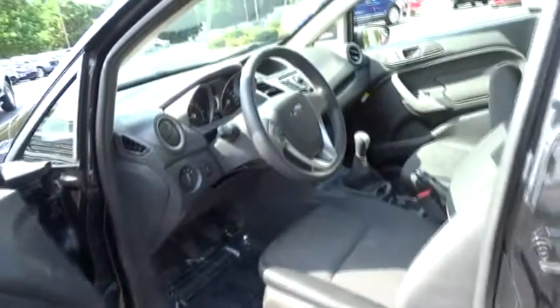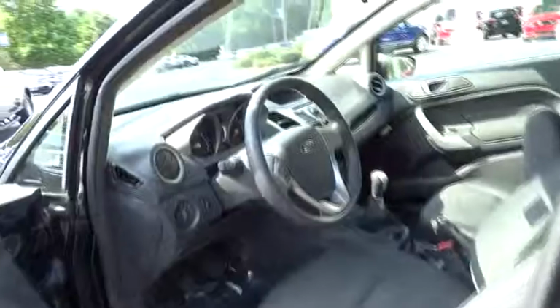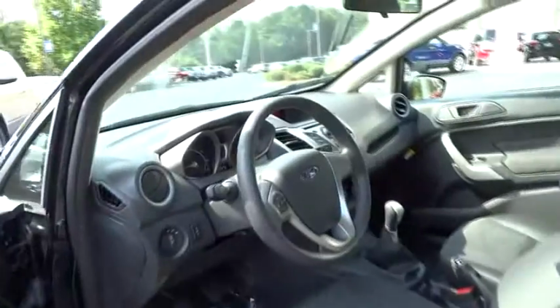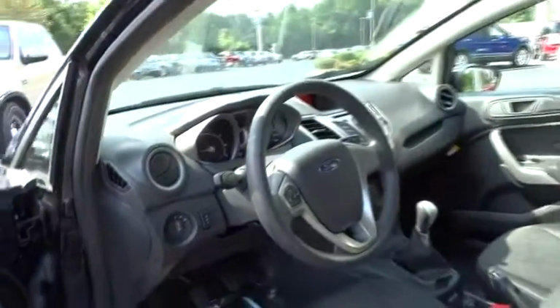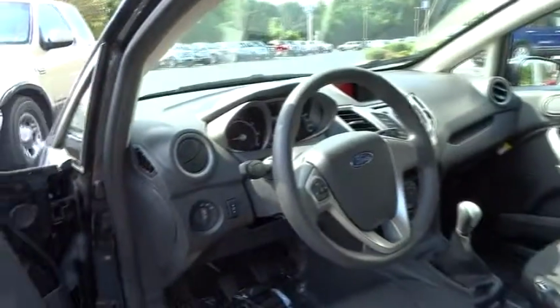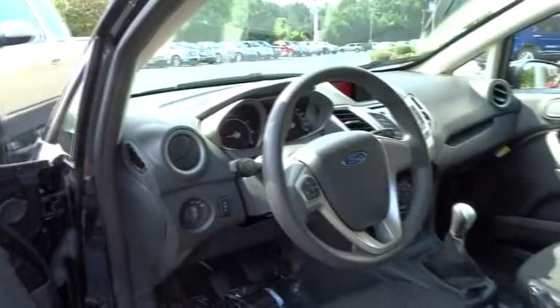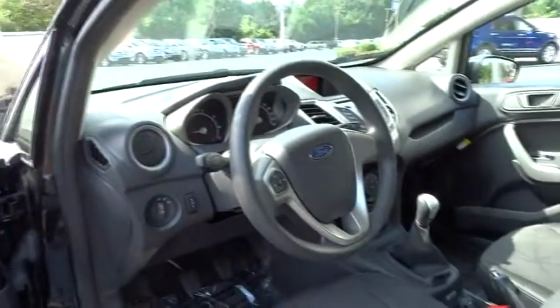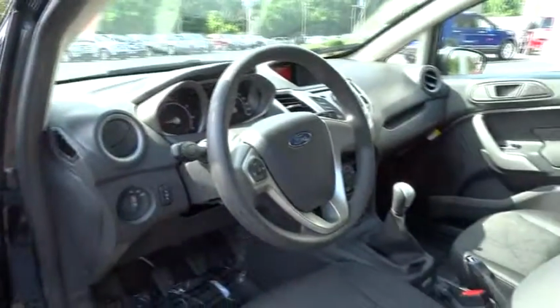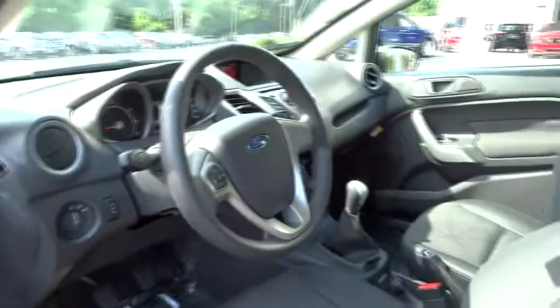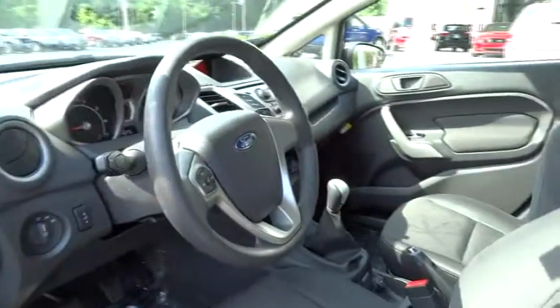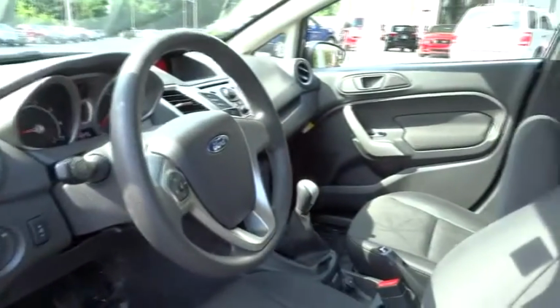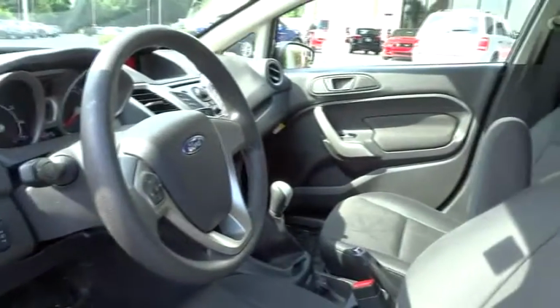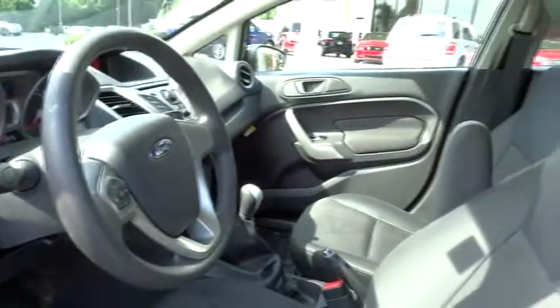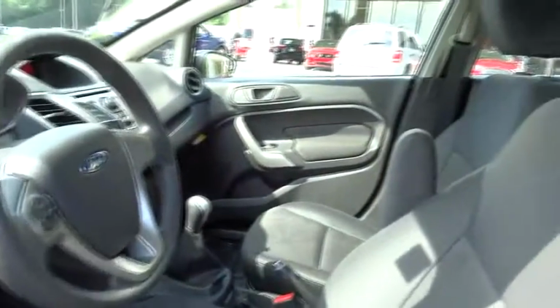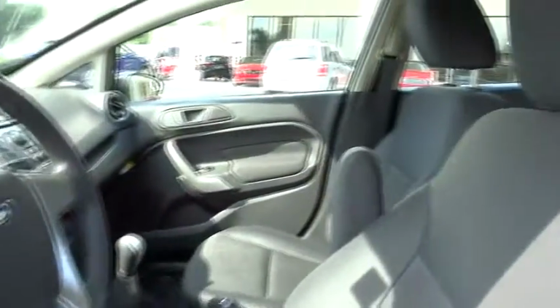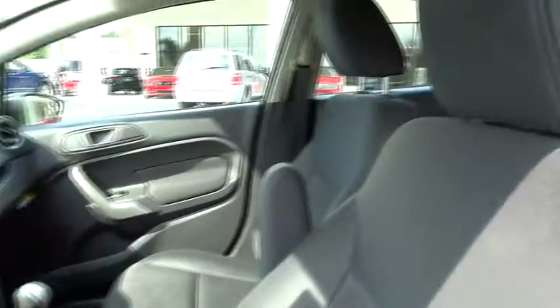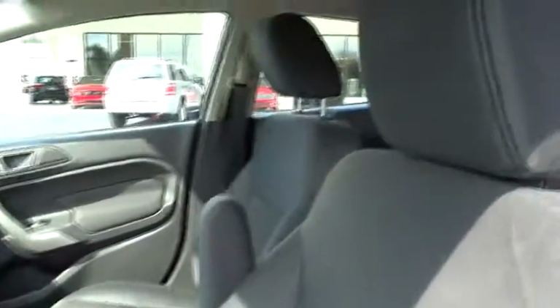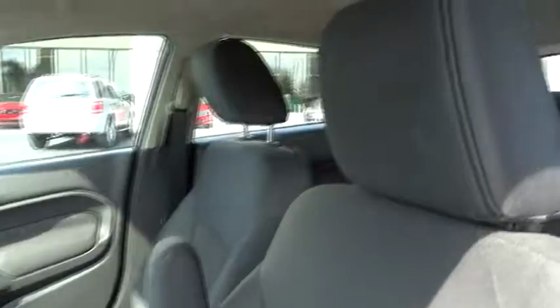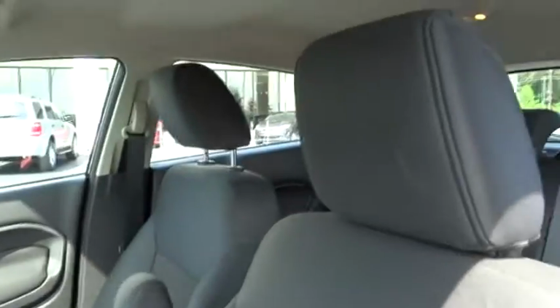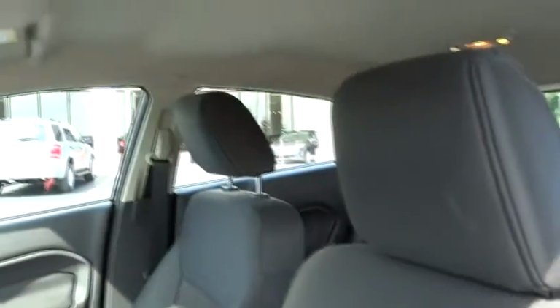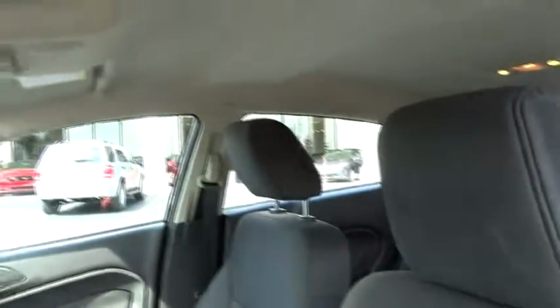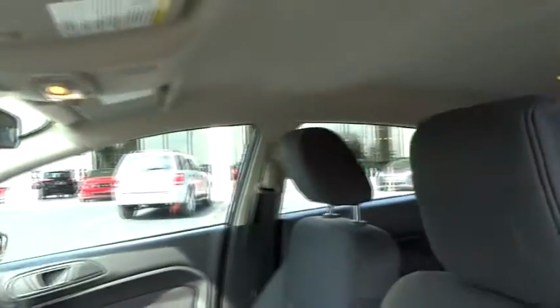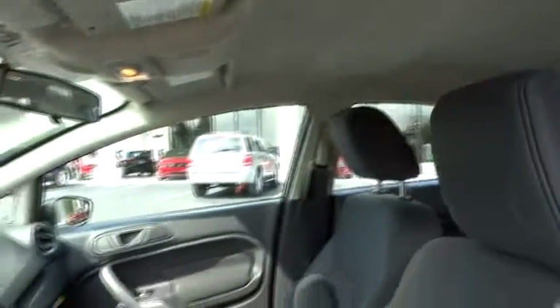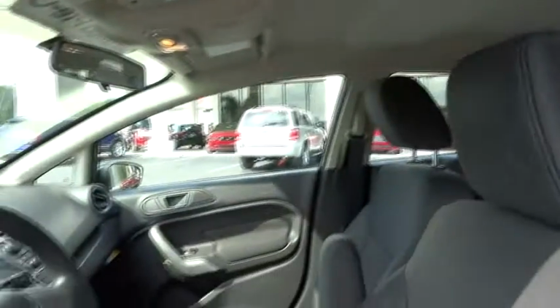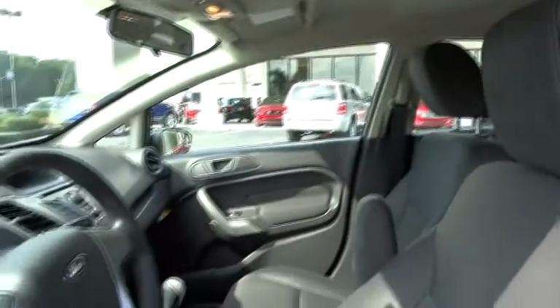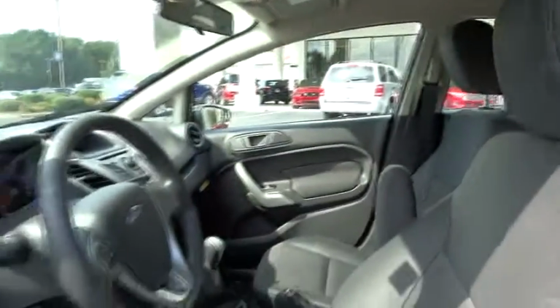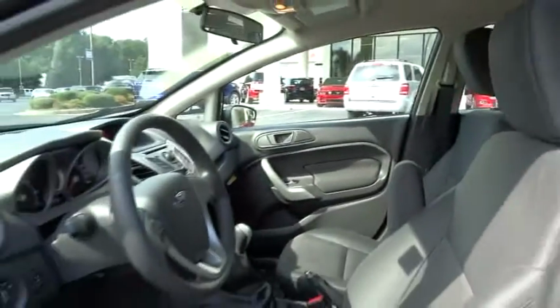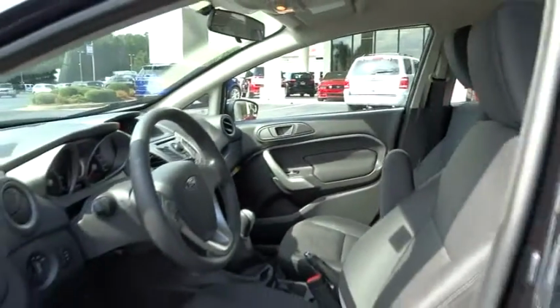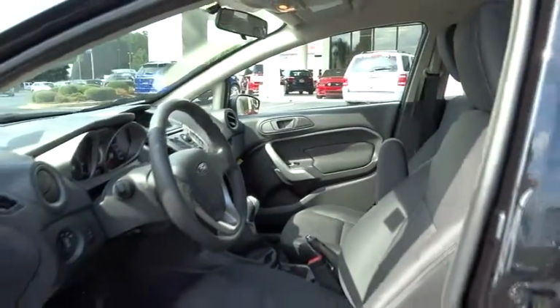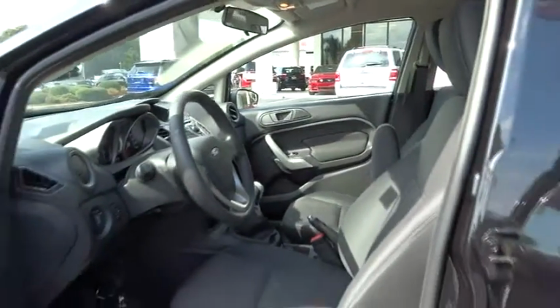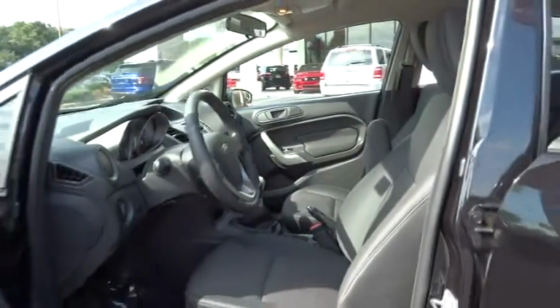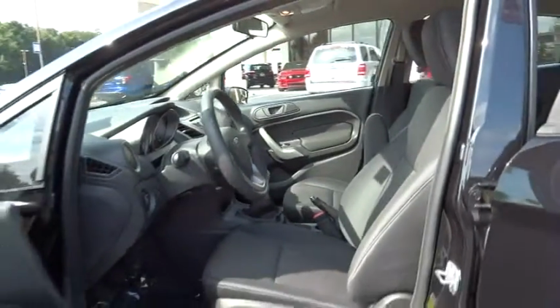This vehicle is Carfax certified, one owner, and qualifies for Carfax's buyback guarantee. Searching for a dependable vehicle that looks great too? You found it, so stop in today.